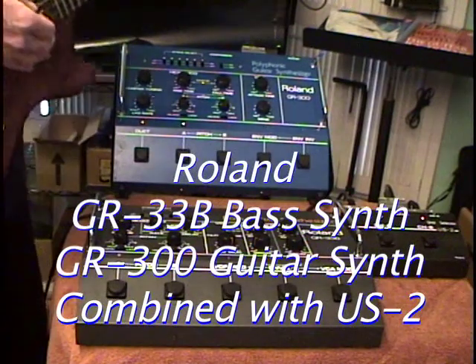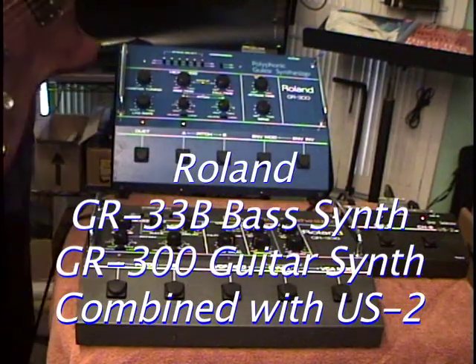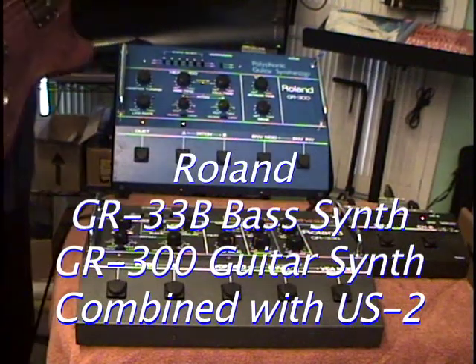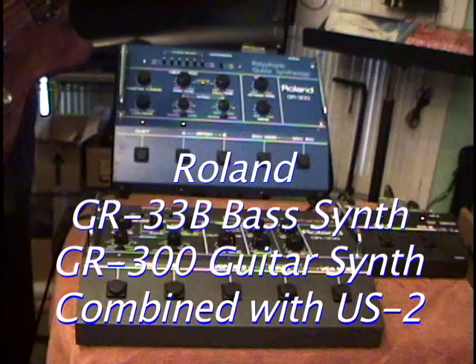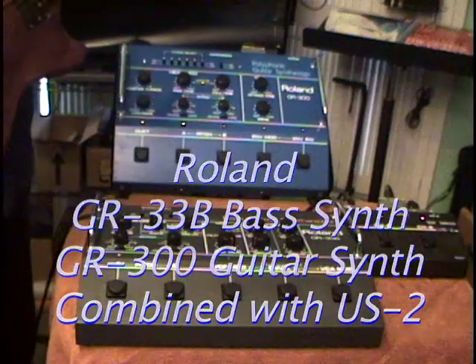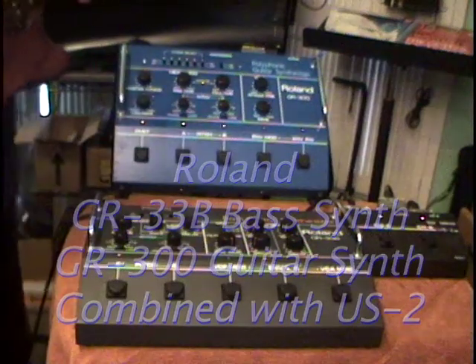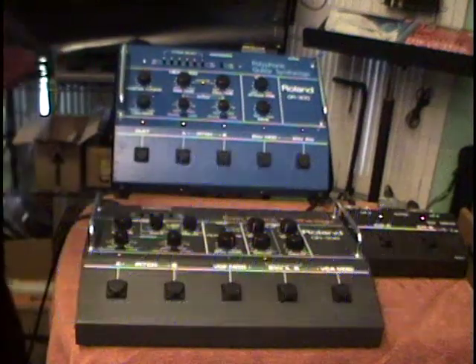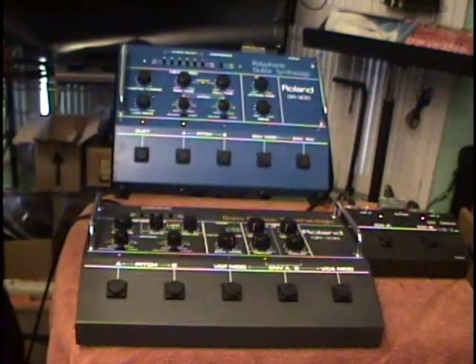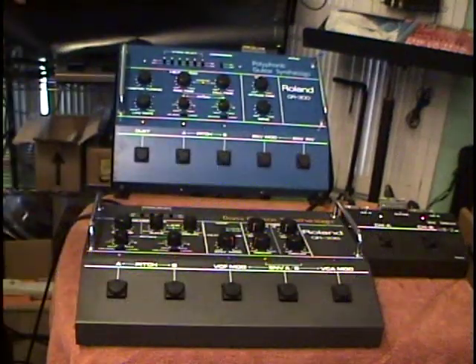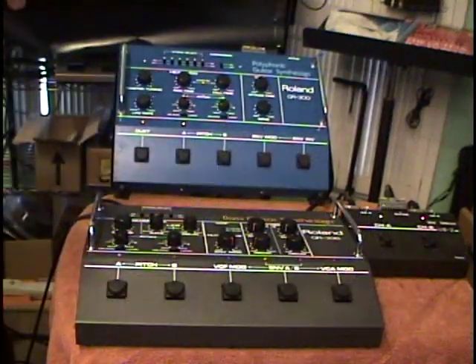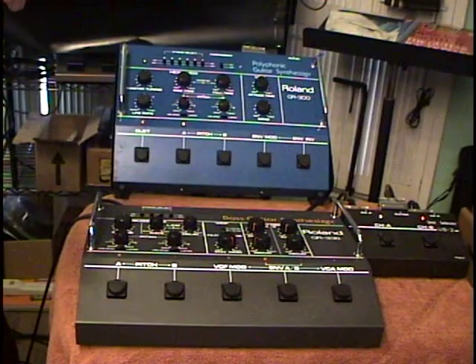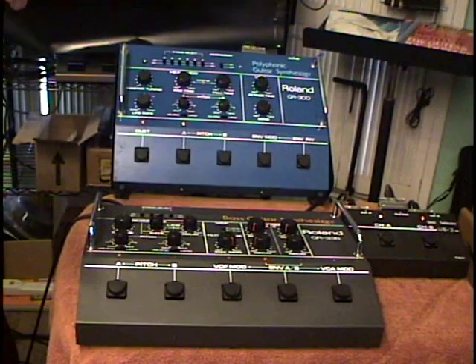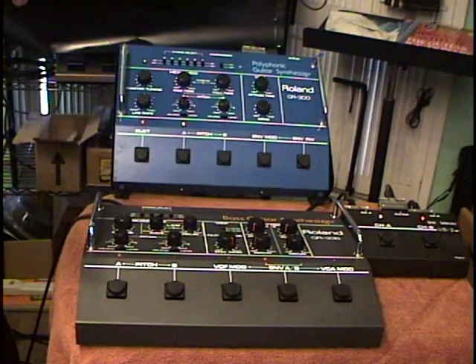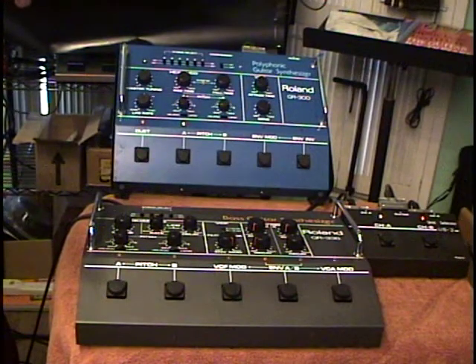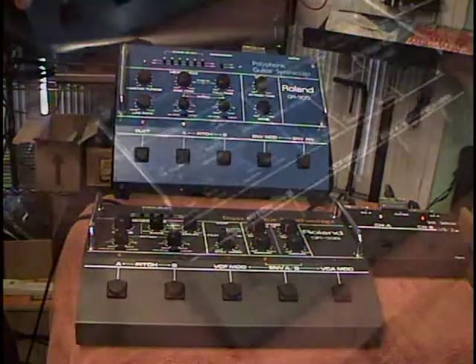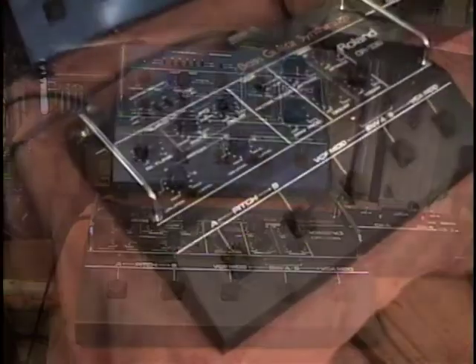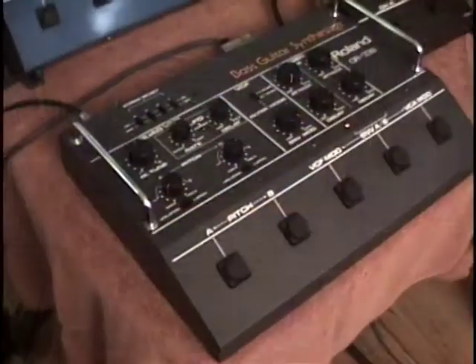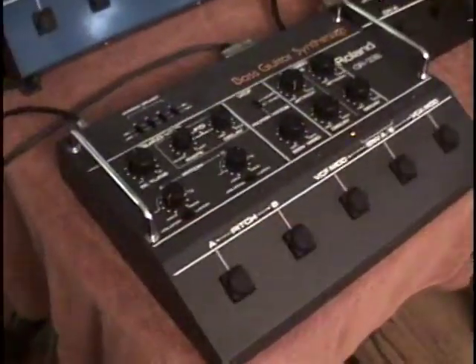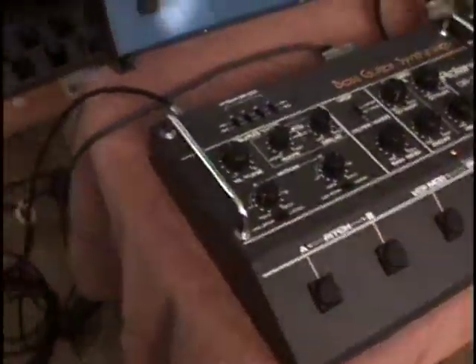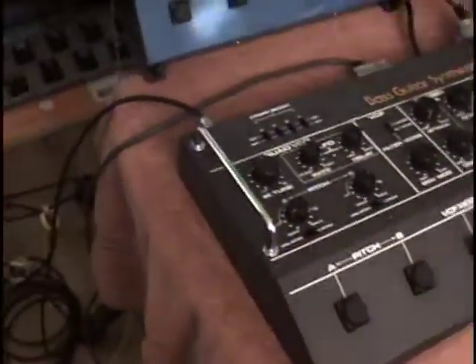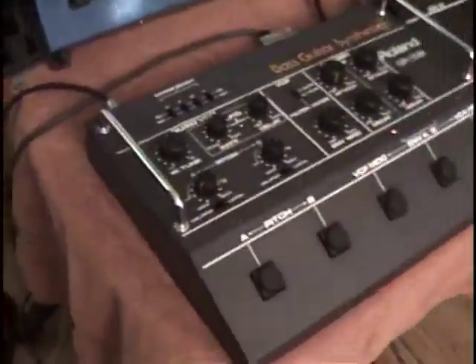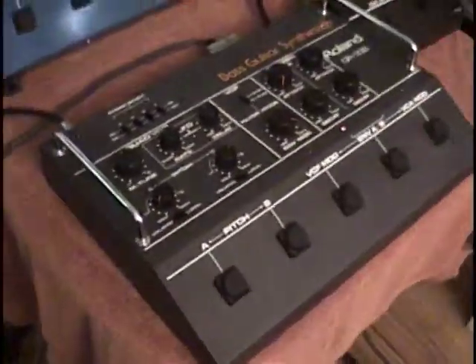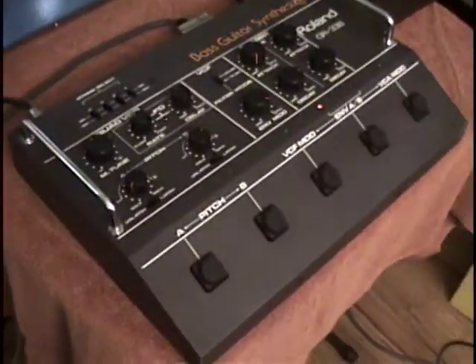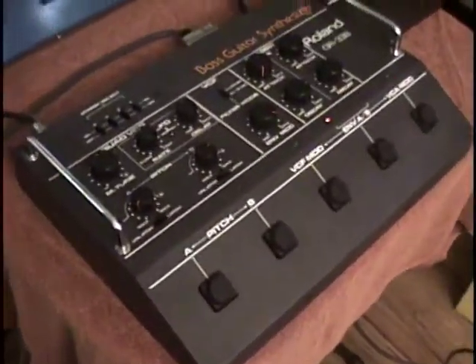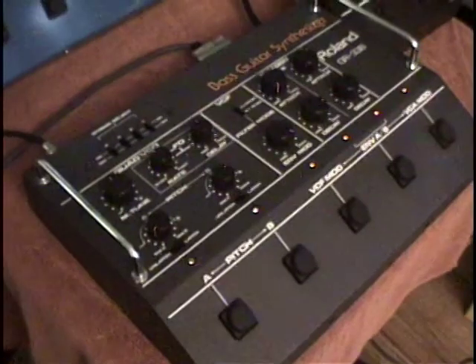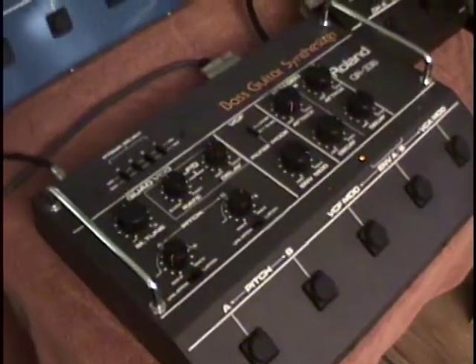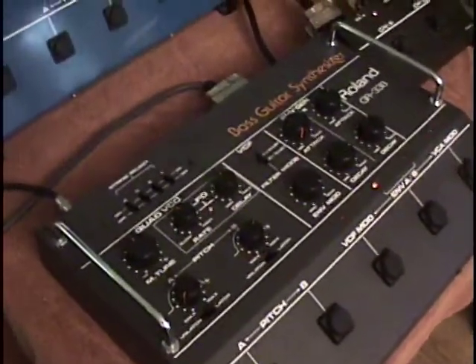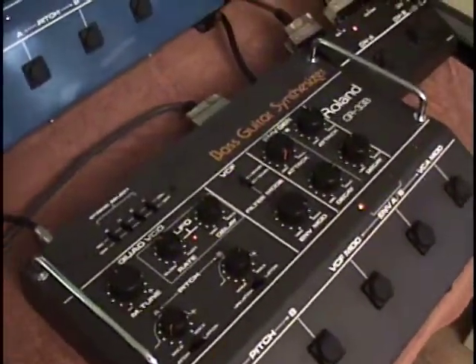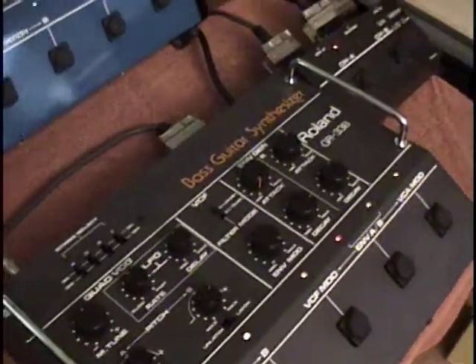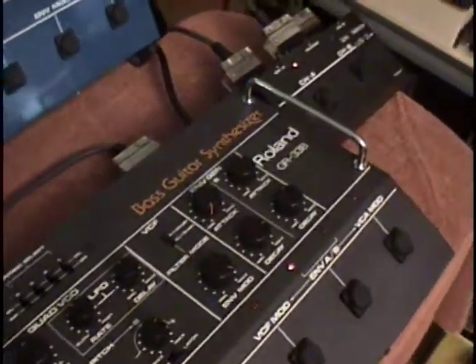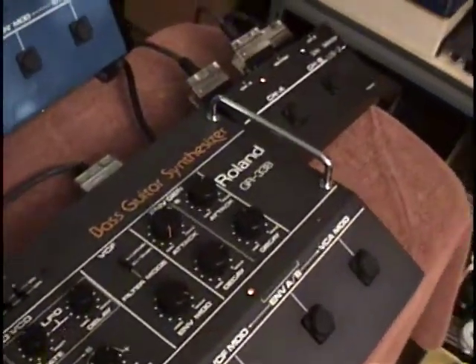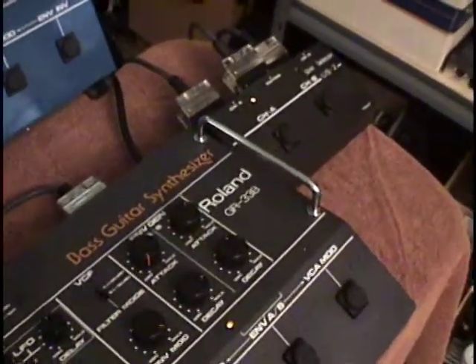This is an attempt to answer the age-old question: can you play a GR300 and a GR33B at the same time? And the answer, as it turns out, is yes — there are a few things to keep in mind.